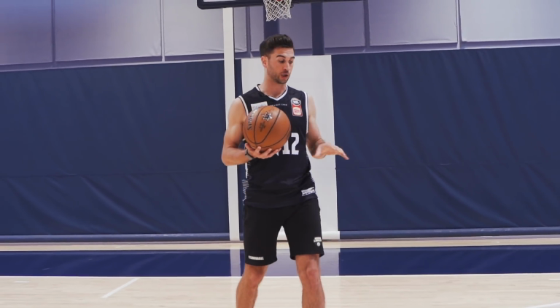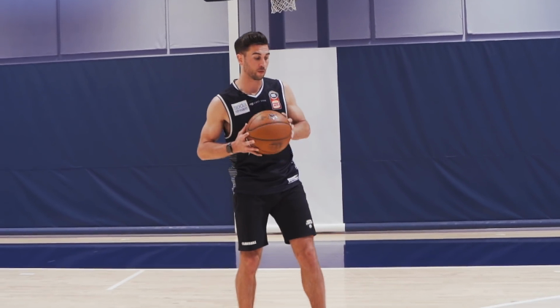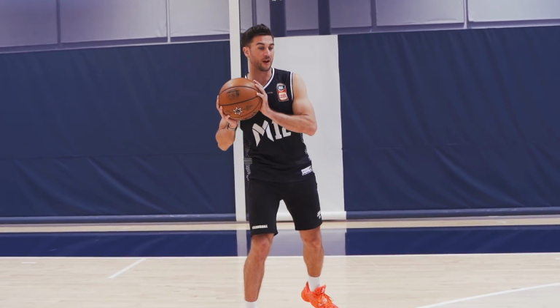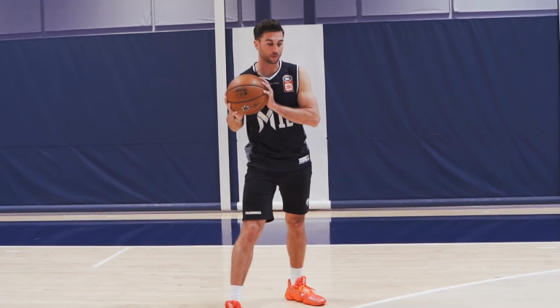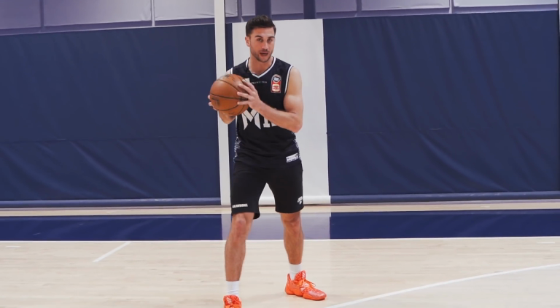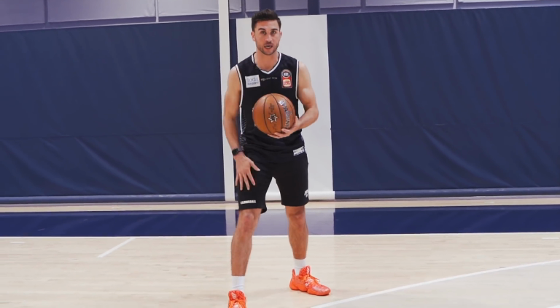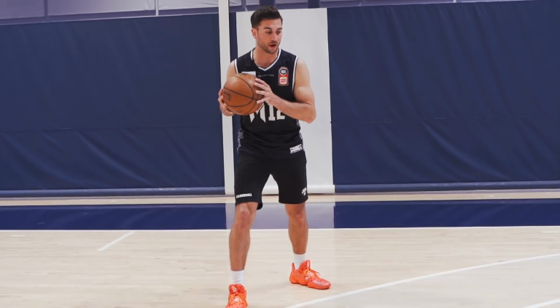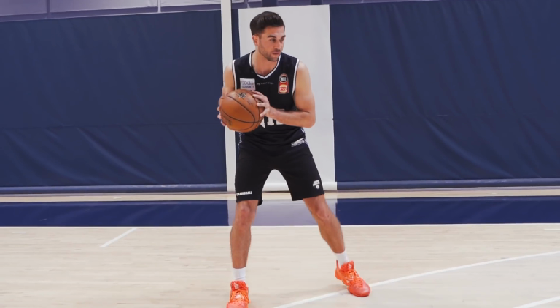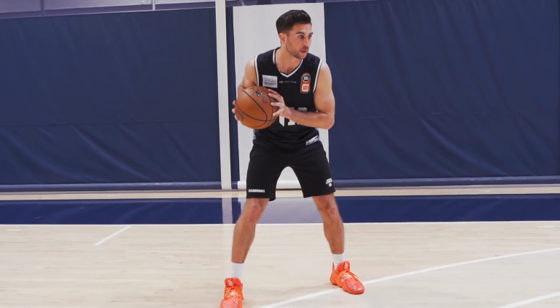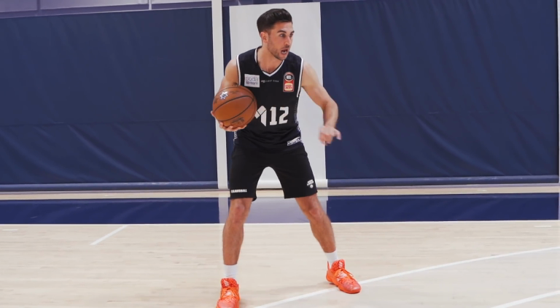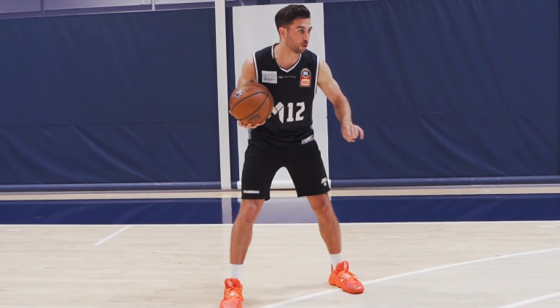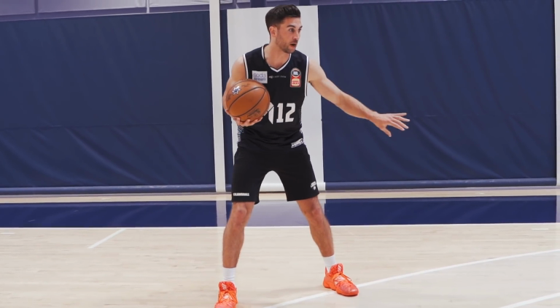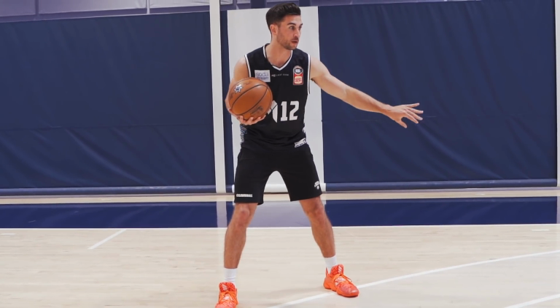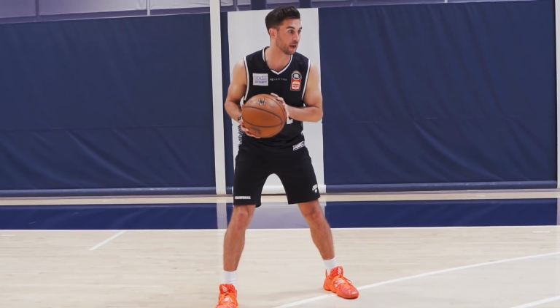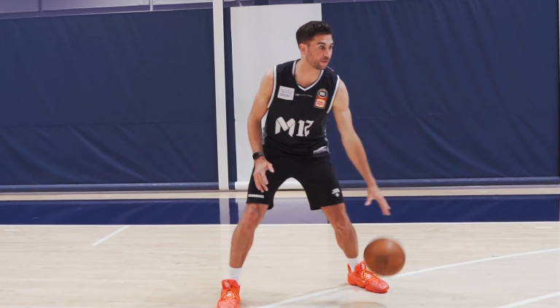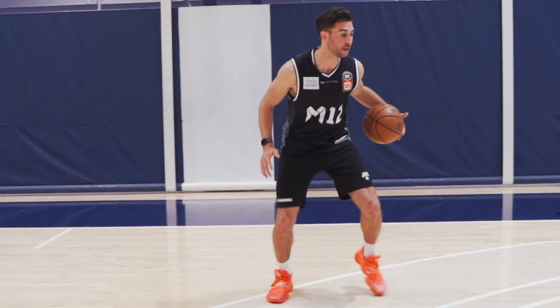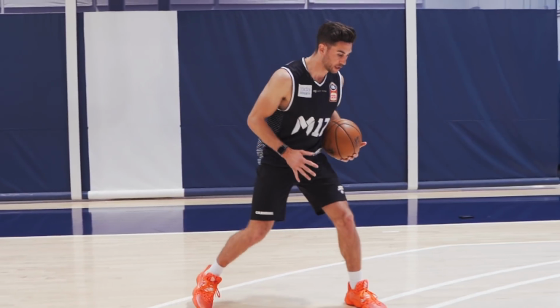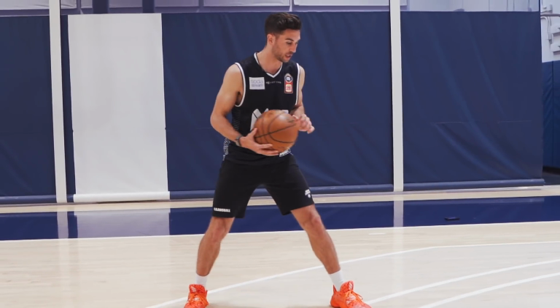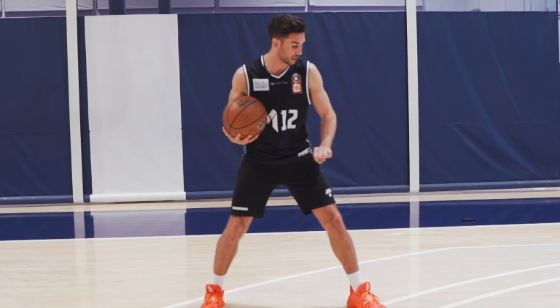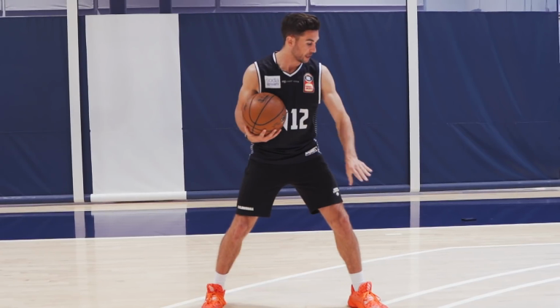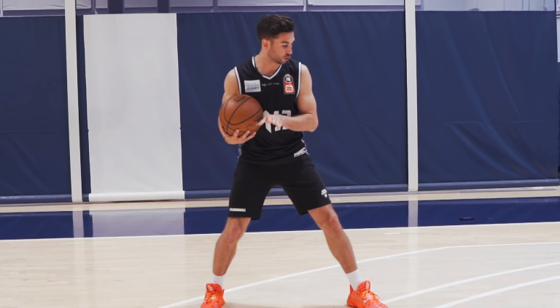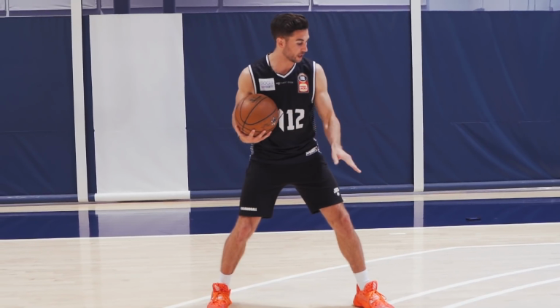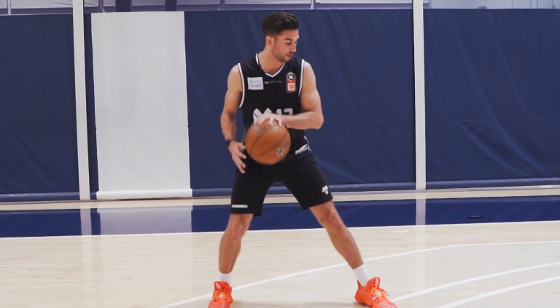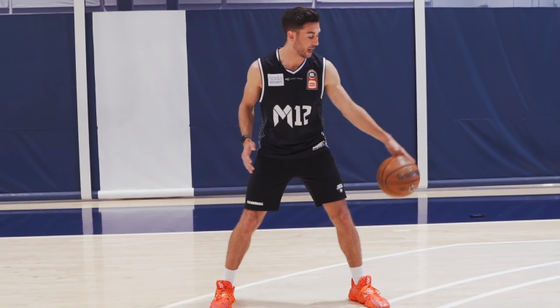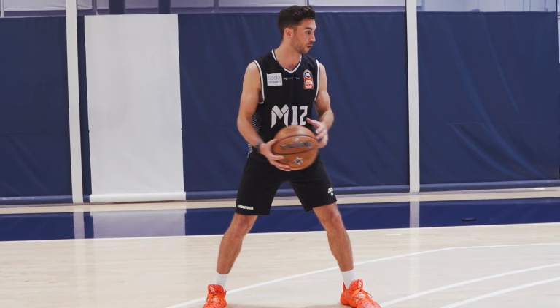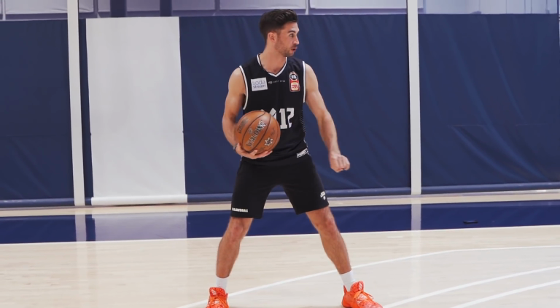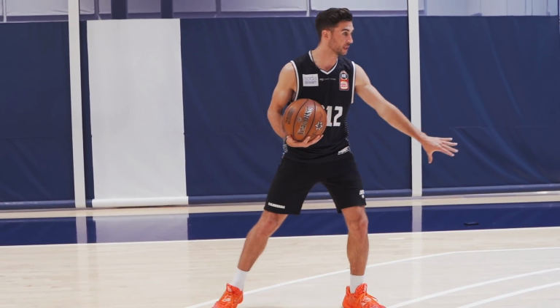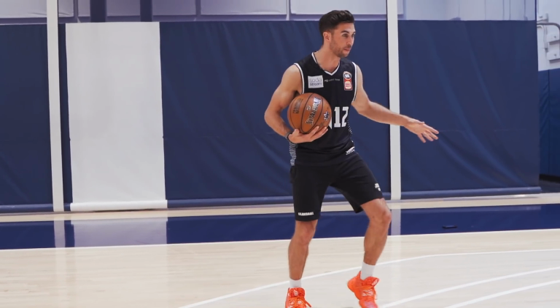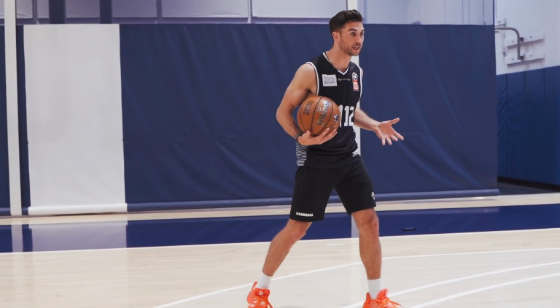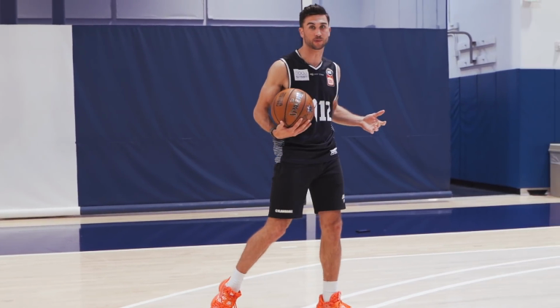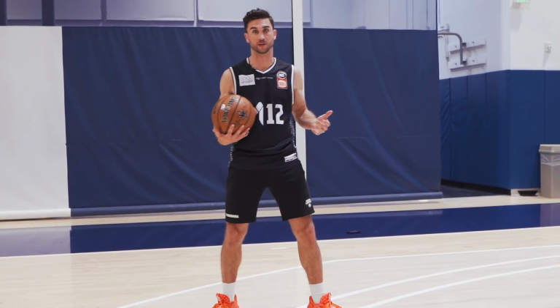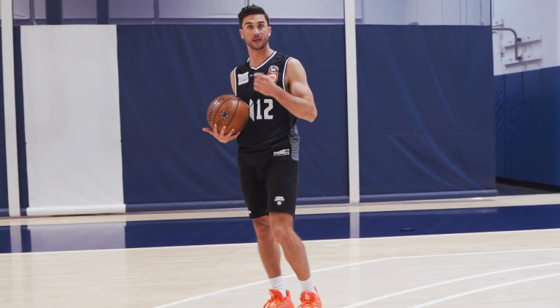So if I'm in triple threat, say I'm on my right foot pivot, I'm going to push out to my left. It's going to be like a straight line dribble outward to really allow my body to skip downhill into space.